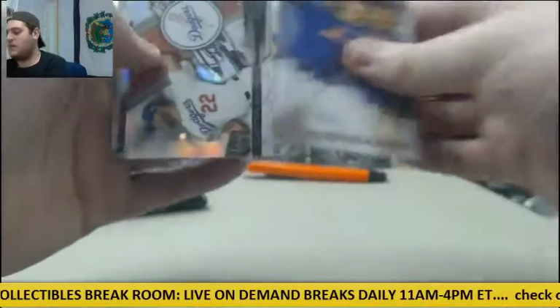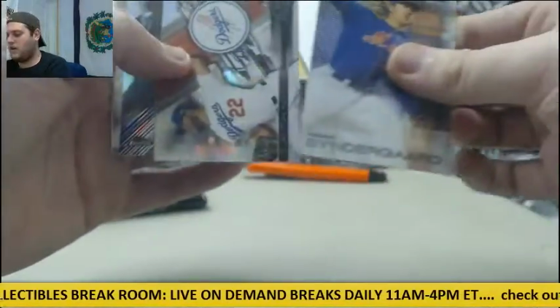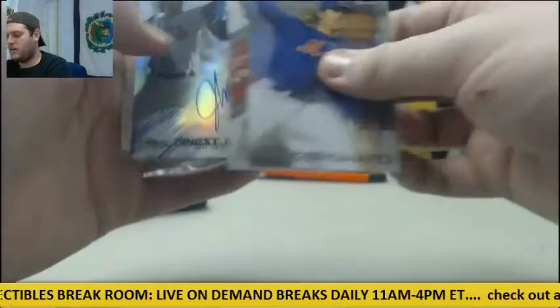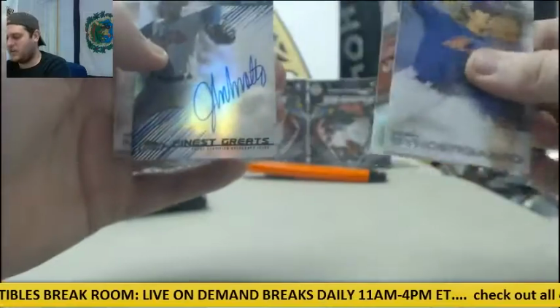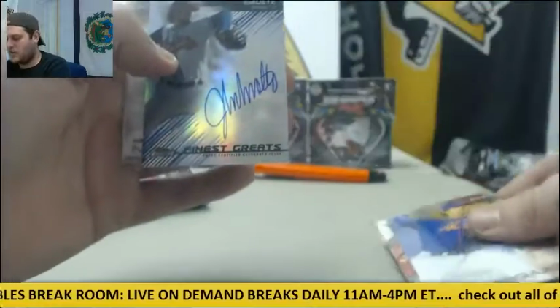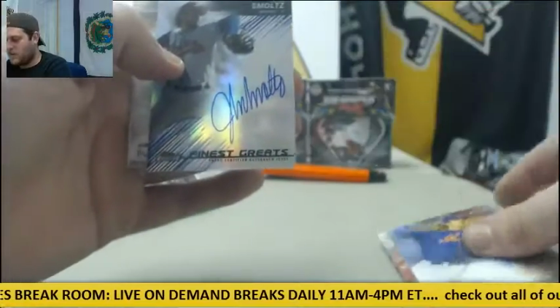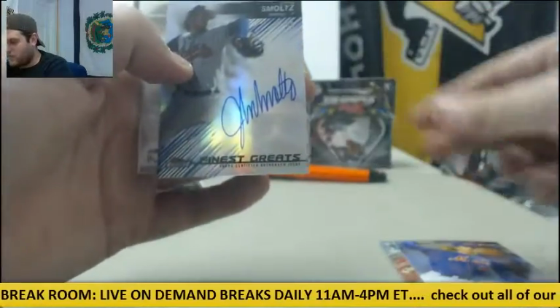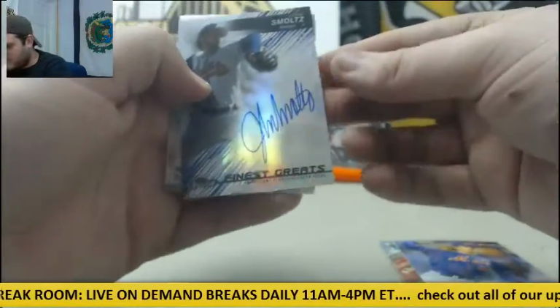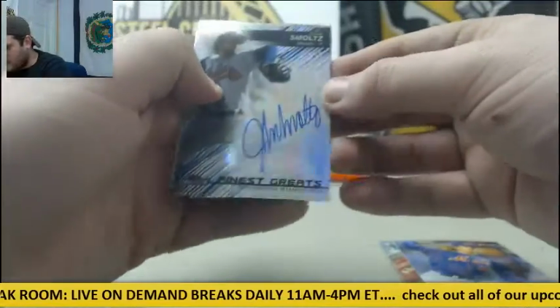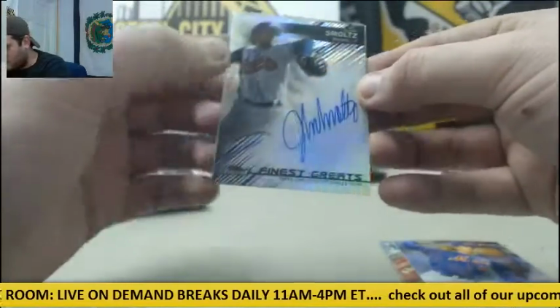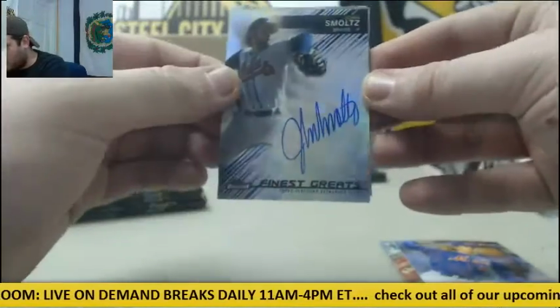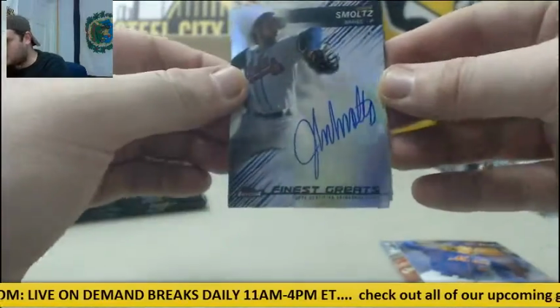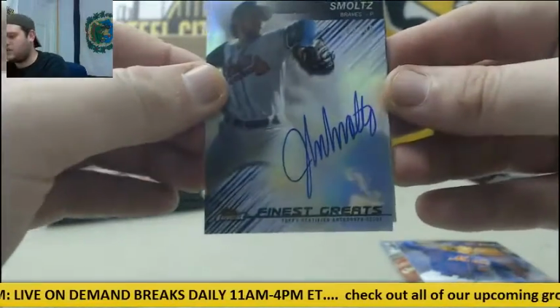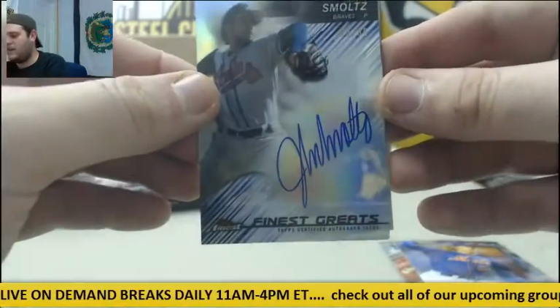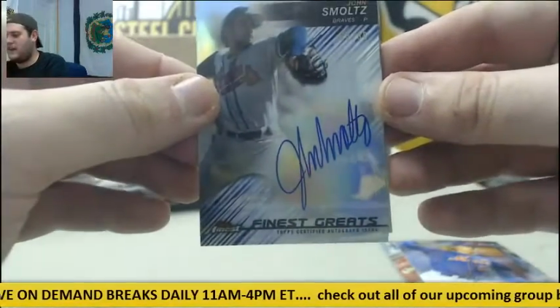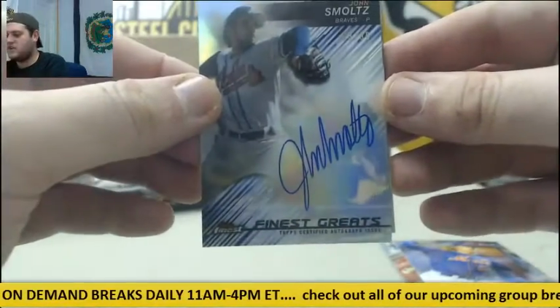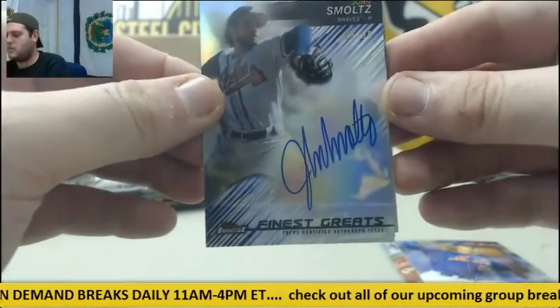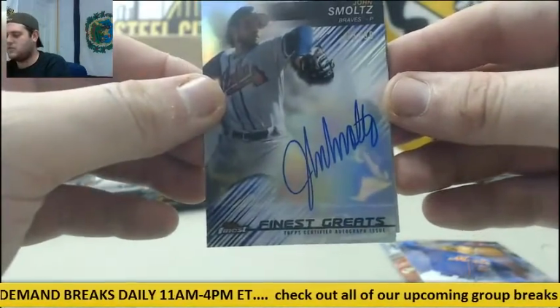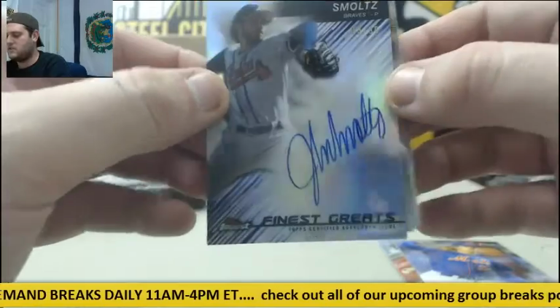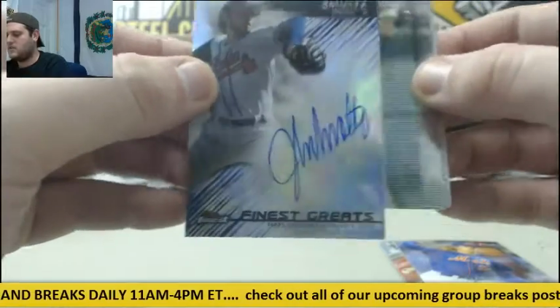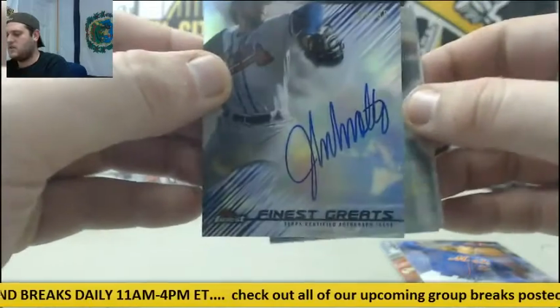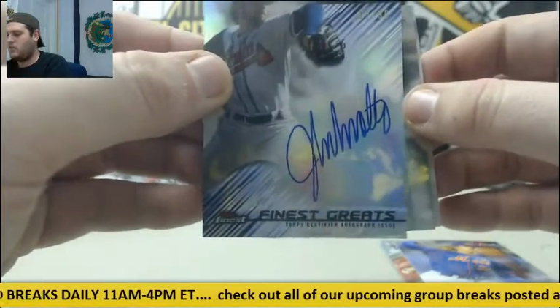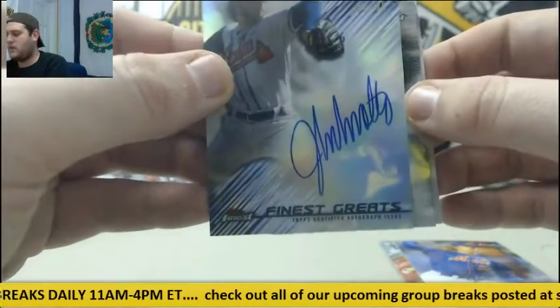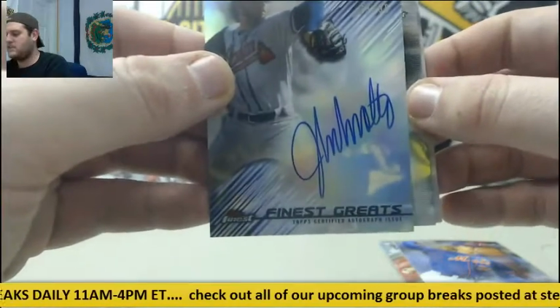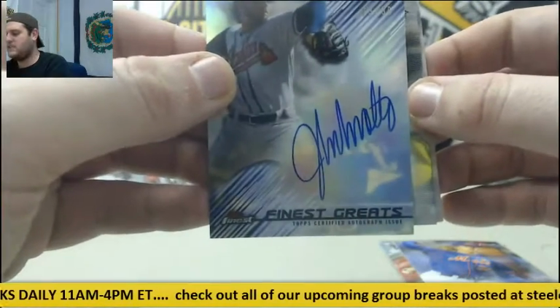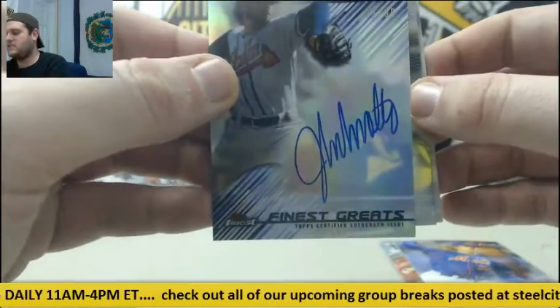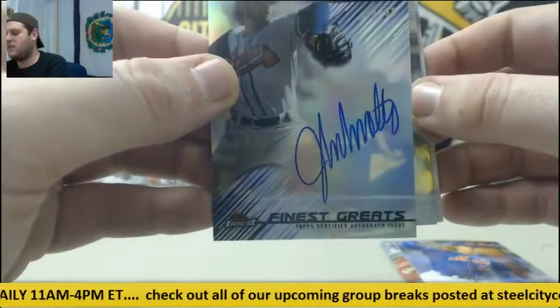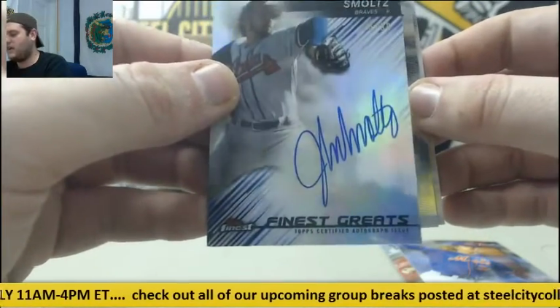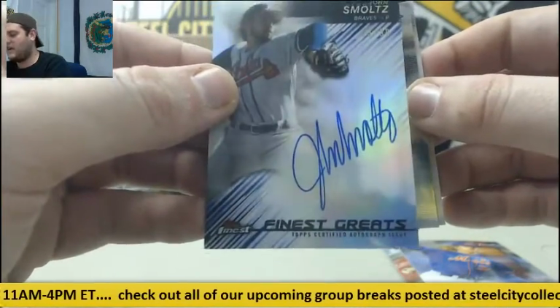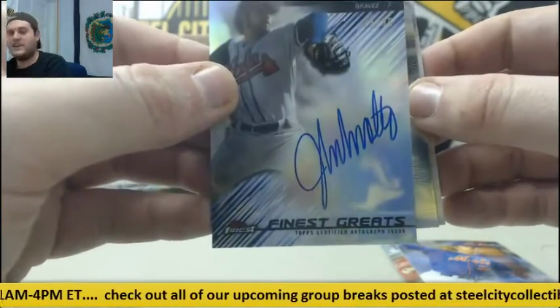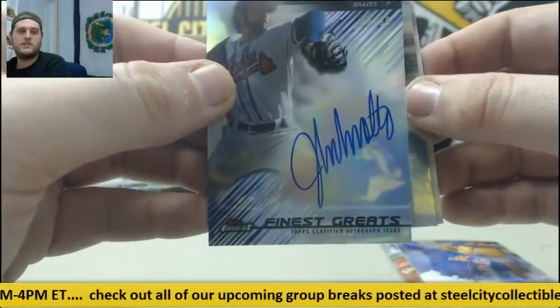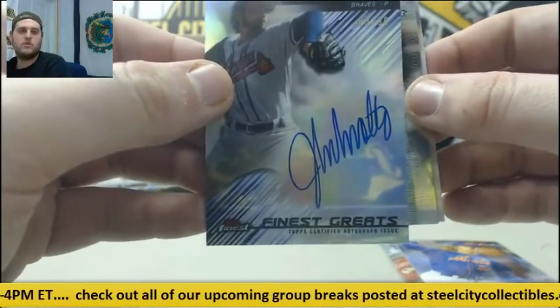Syndergaard, Clayton Kershaw. Finest Greats for the Braves, 63 of 90, John Smoltz. One per case on these — 63 of 90, John Smoltz.